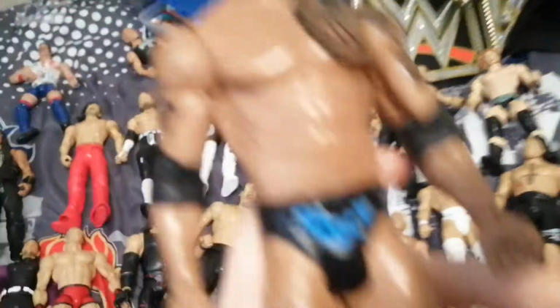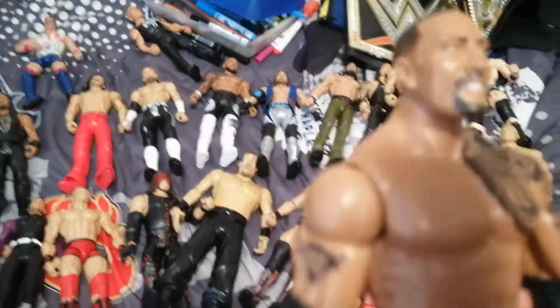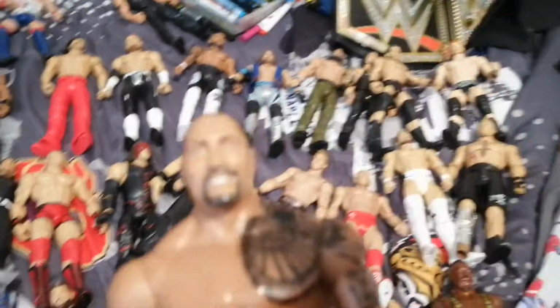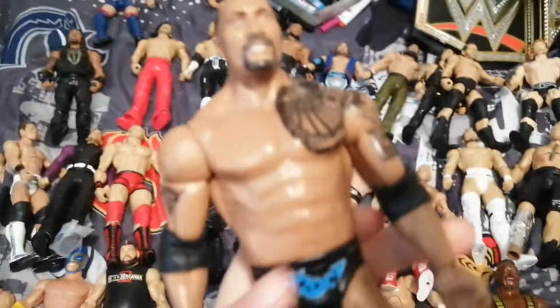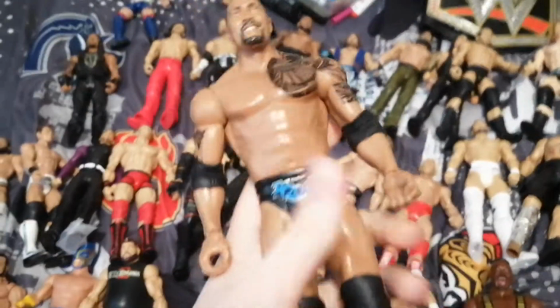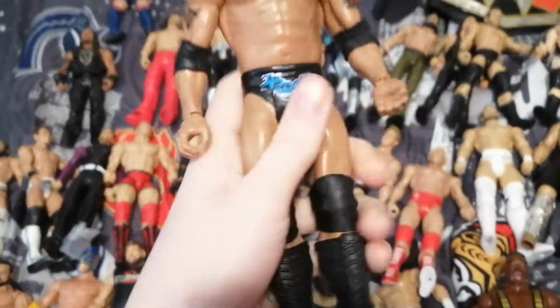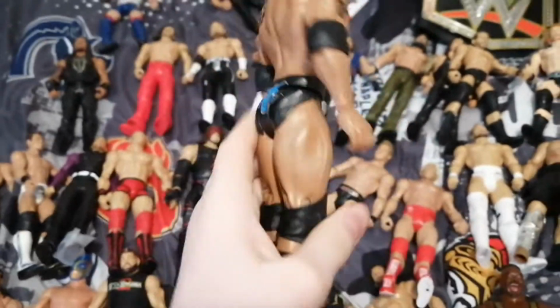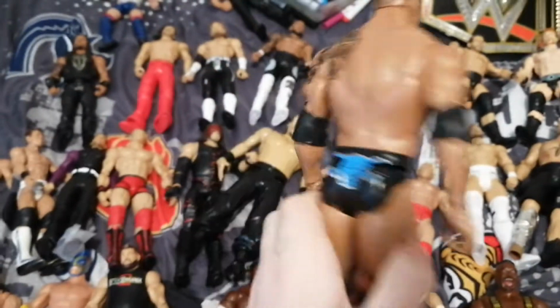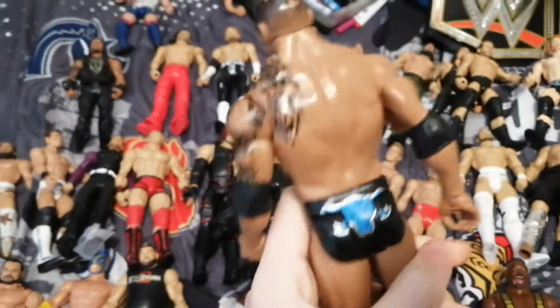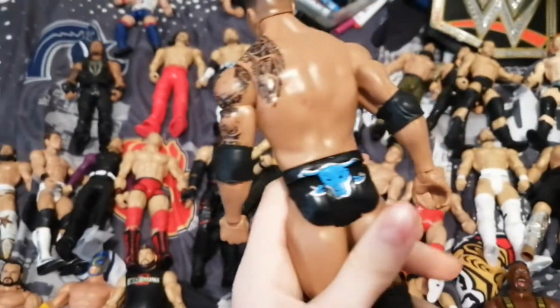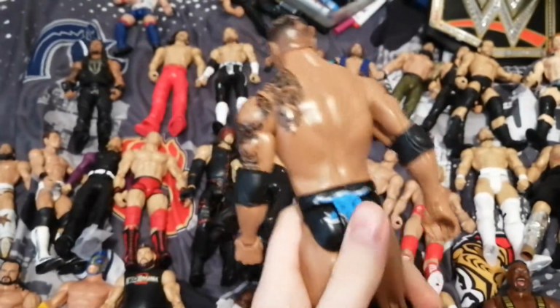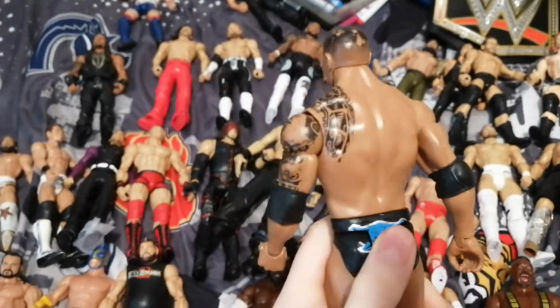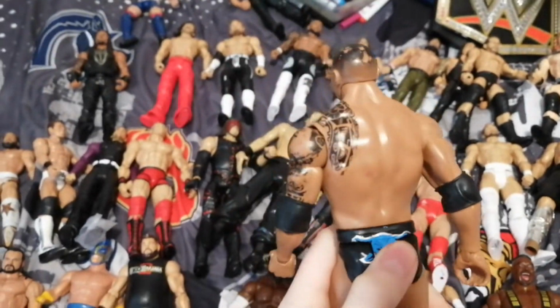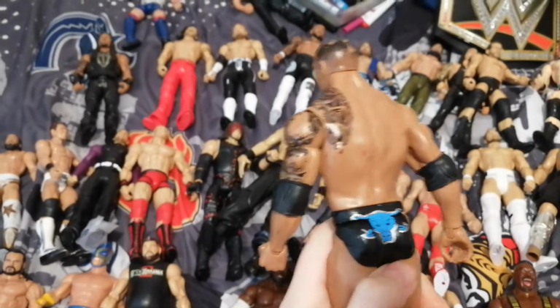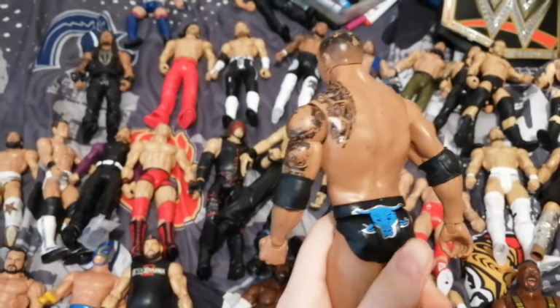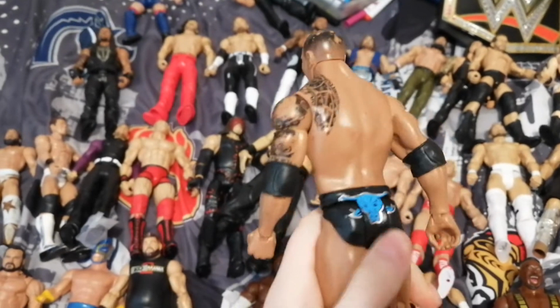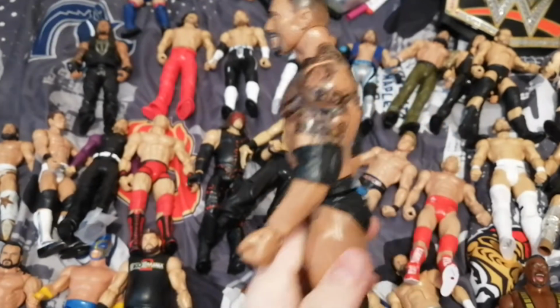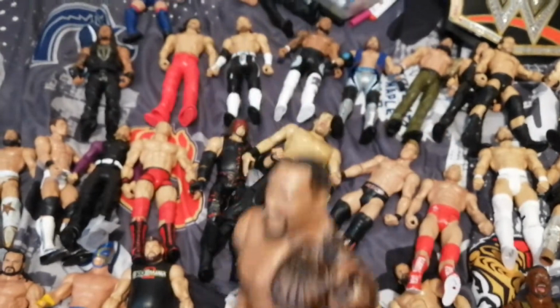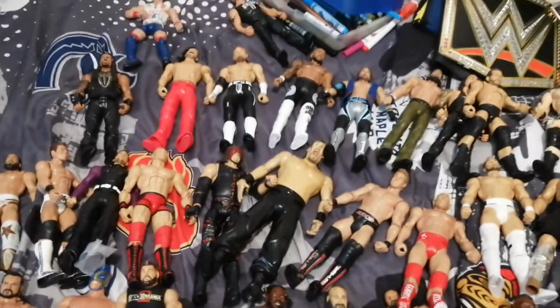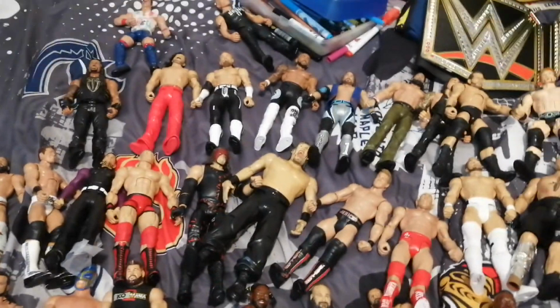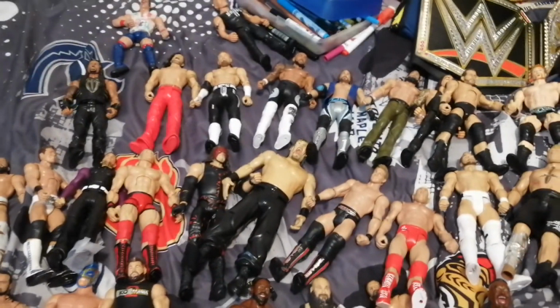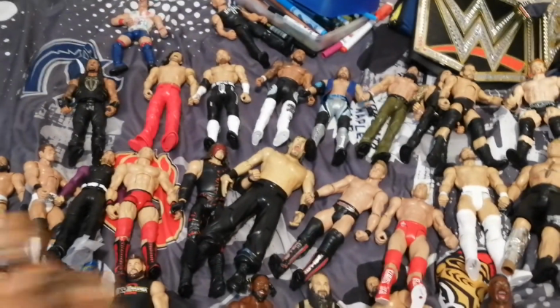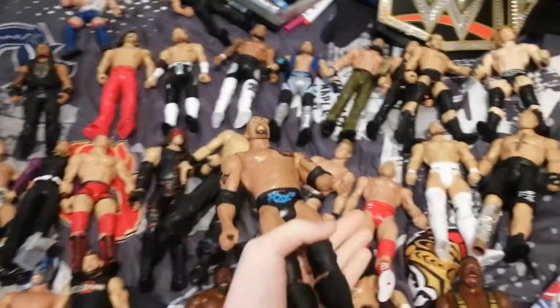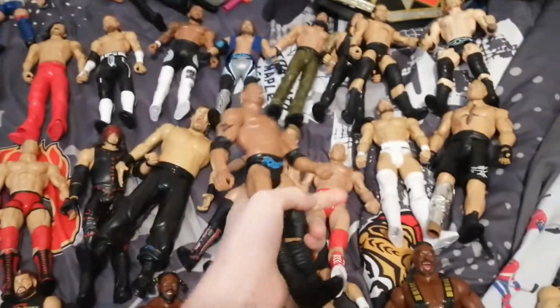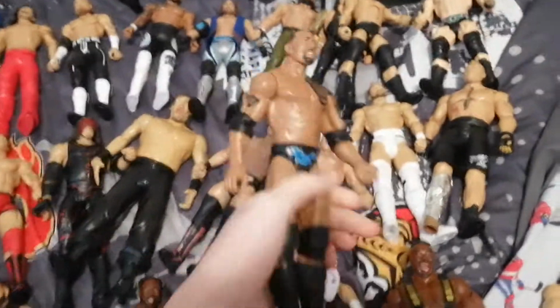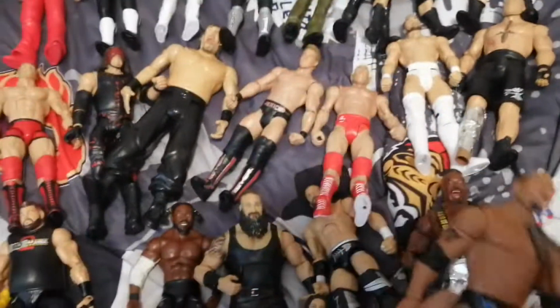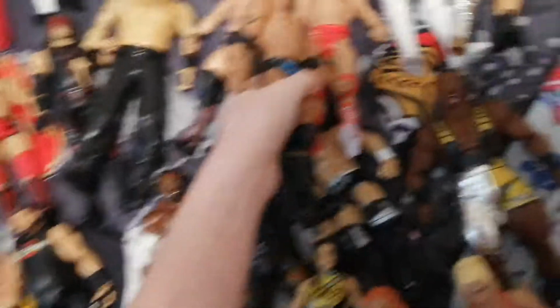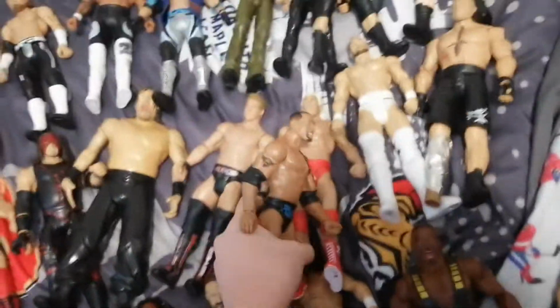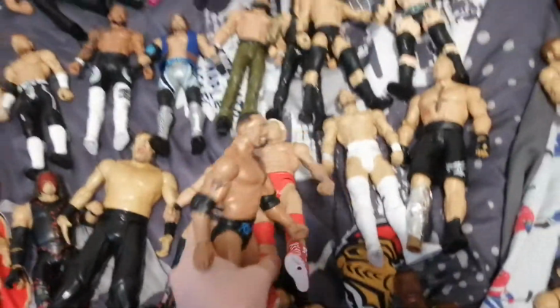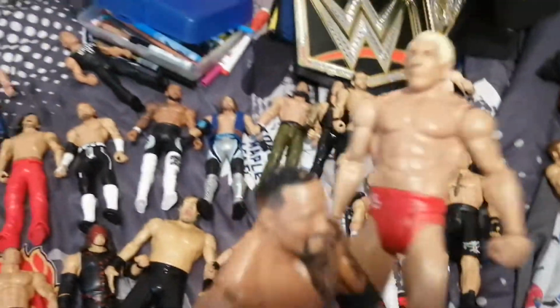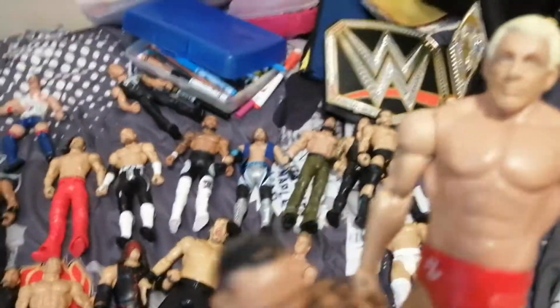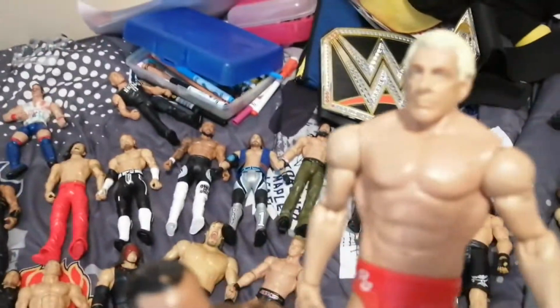We have the Rock Basic. Pretty sure this was from a WrestleMania battle pack, like WrestleMania 32 battle pack — there's a Ric Flair in there, which is right there. I can pick him up there now, but I'm going to review Ric later.